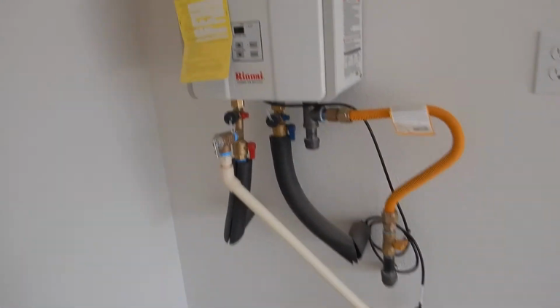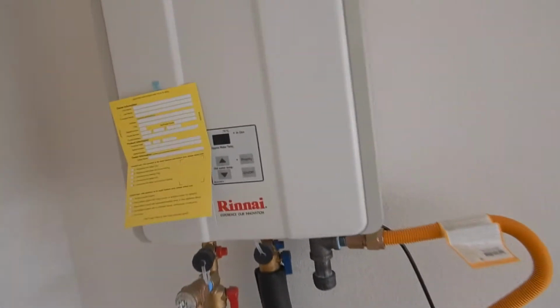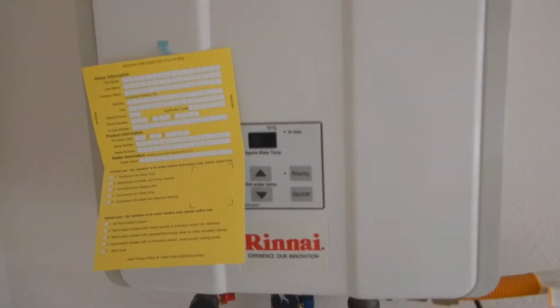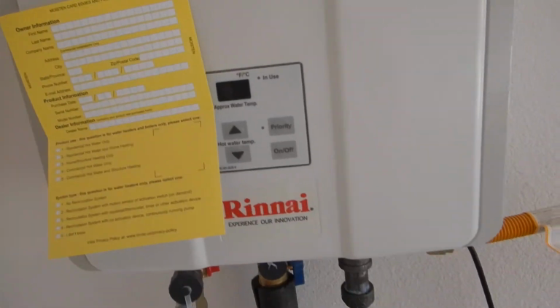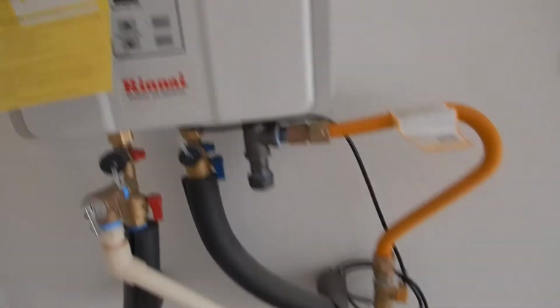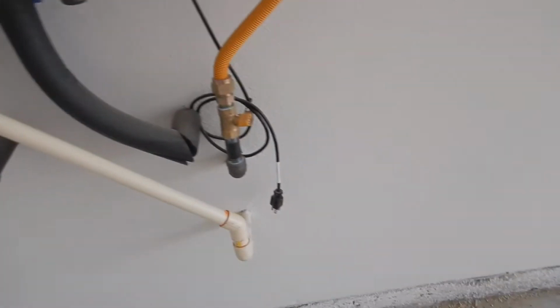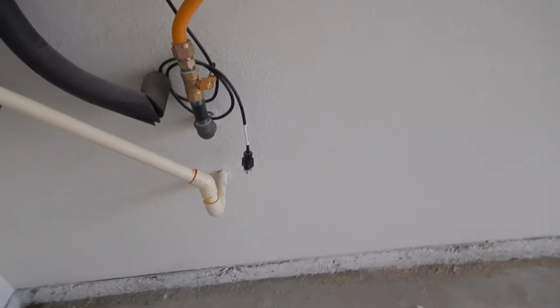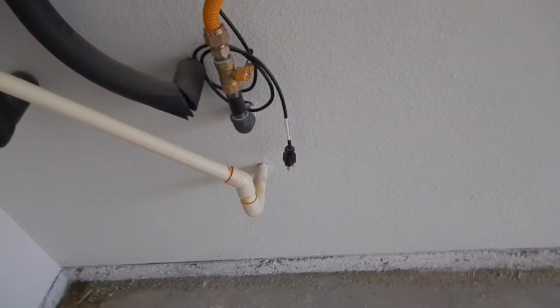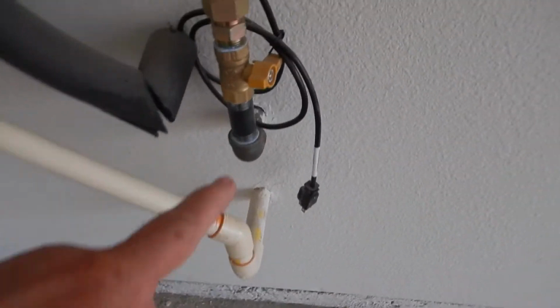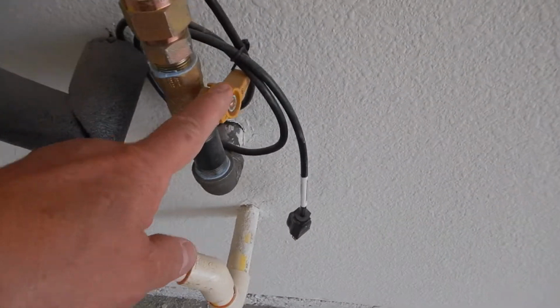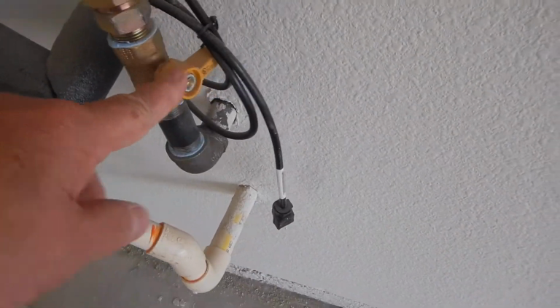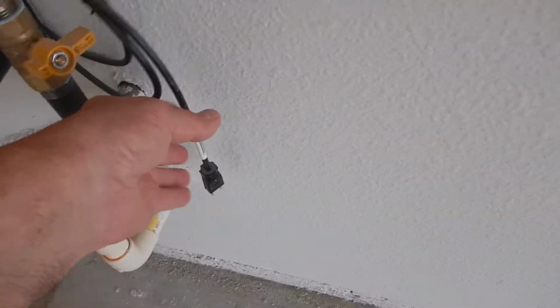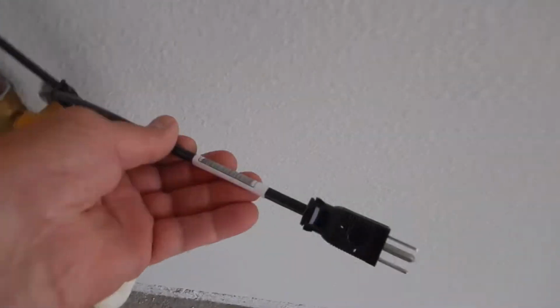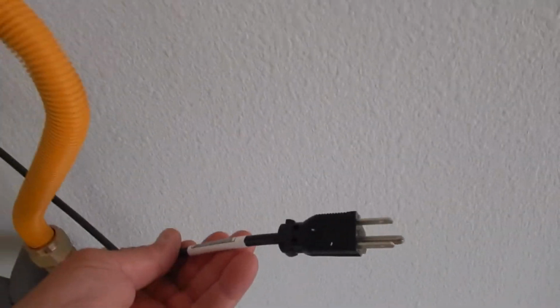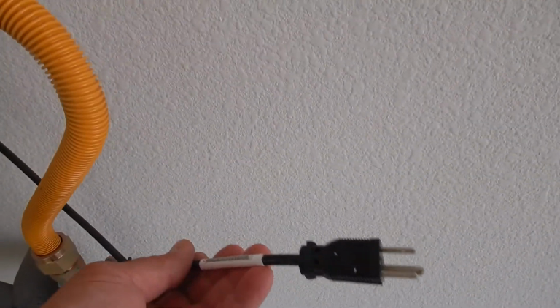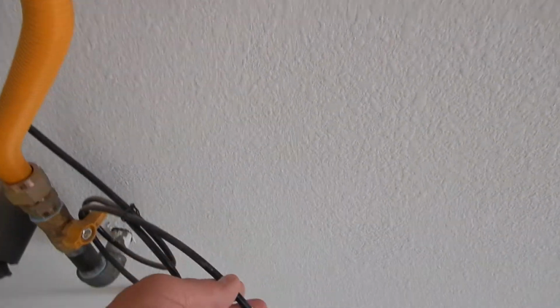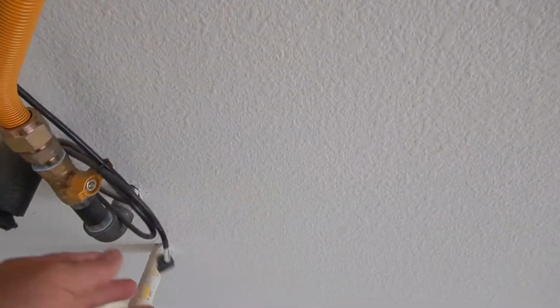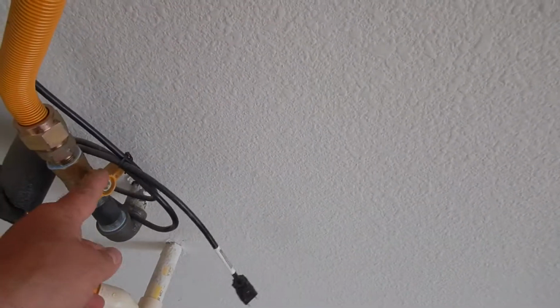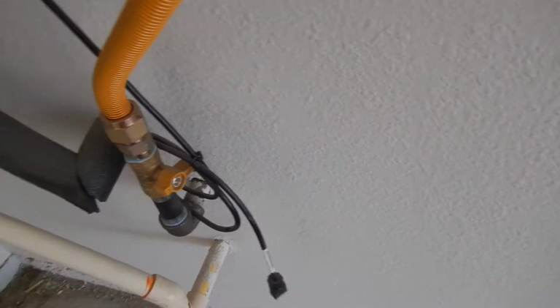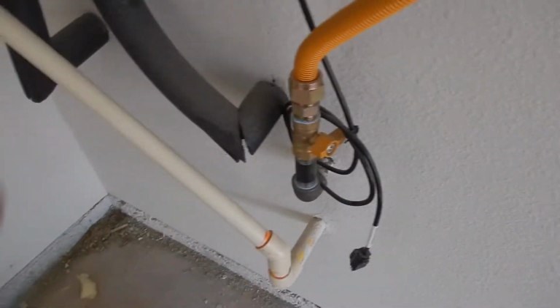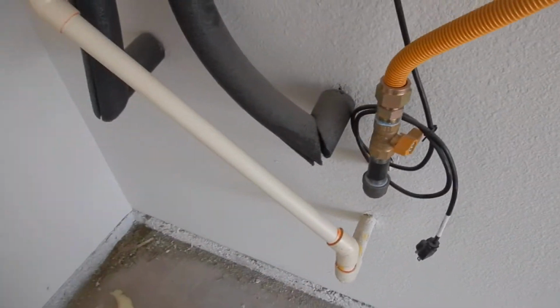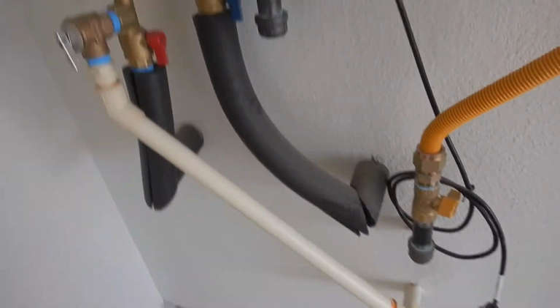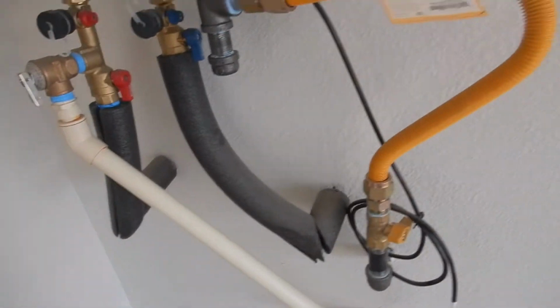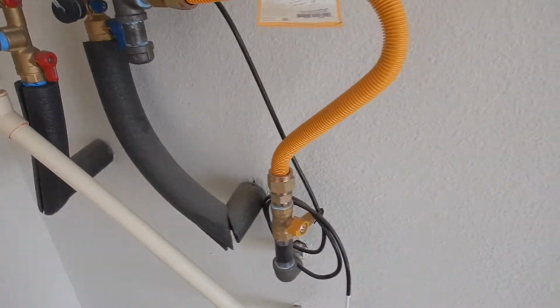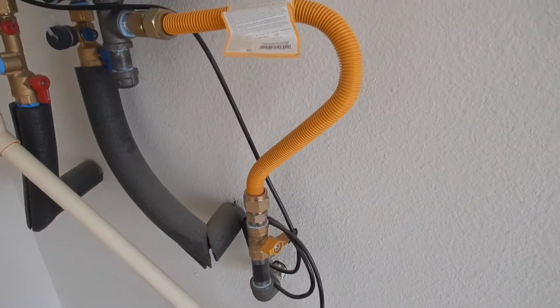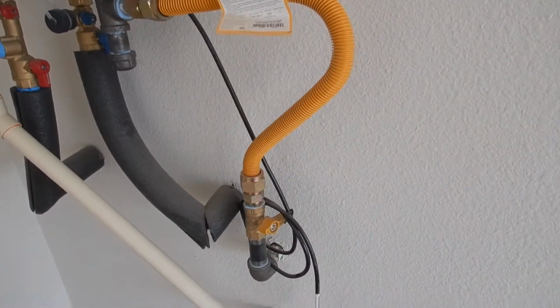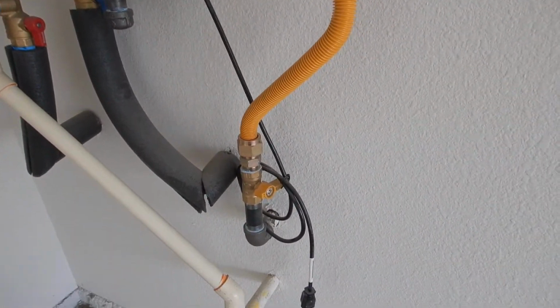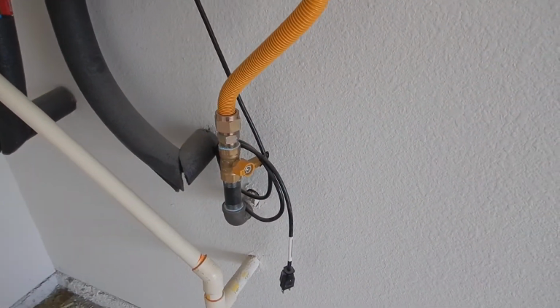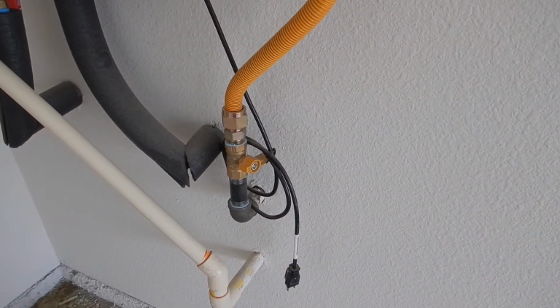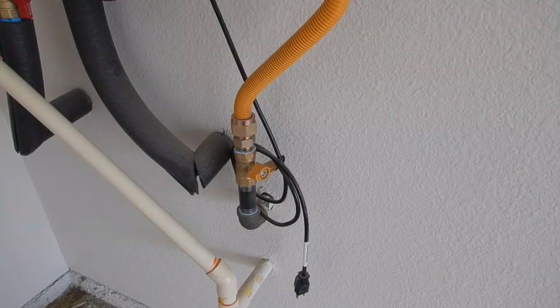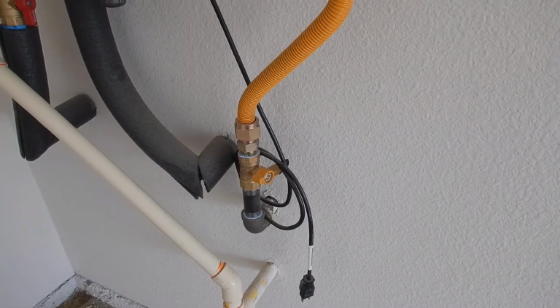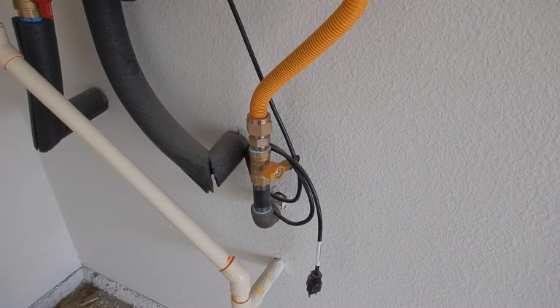The thermostat is at the water heater. It has been turned off, de-energized. They did that for a reason. It's not hooked up for a reason. I can't come in here and just redo that.